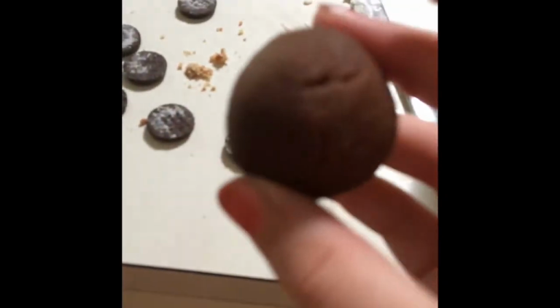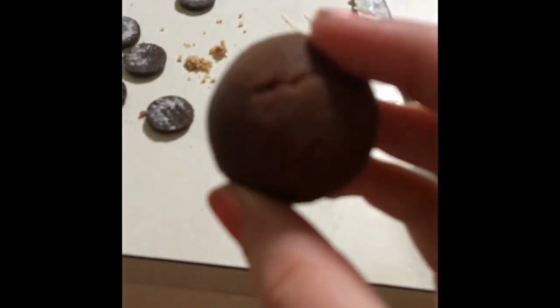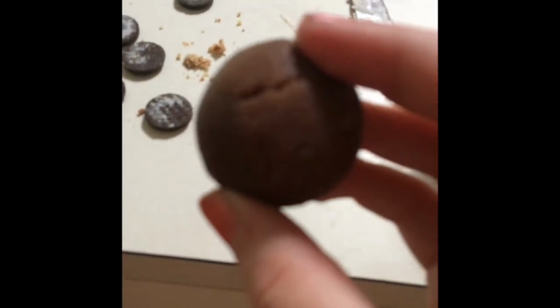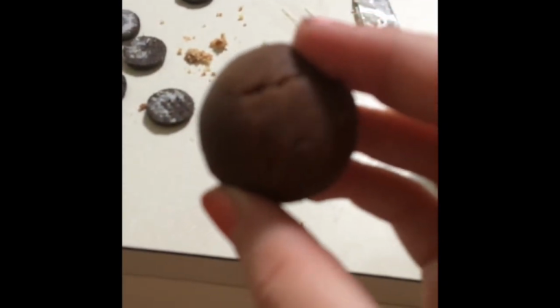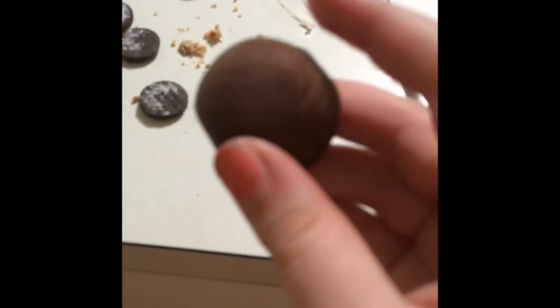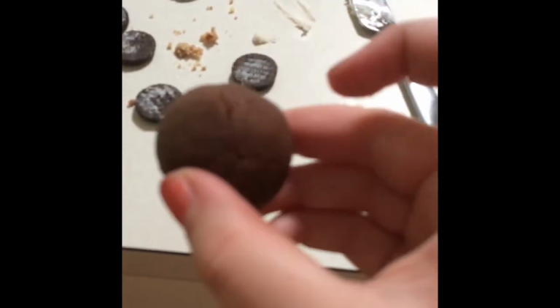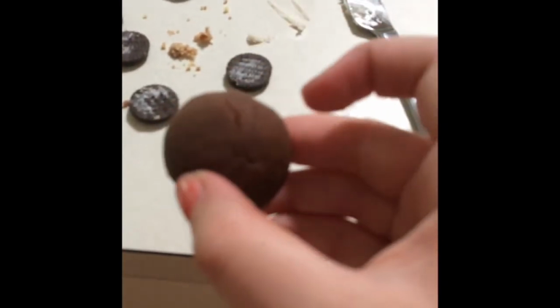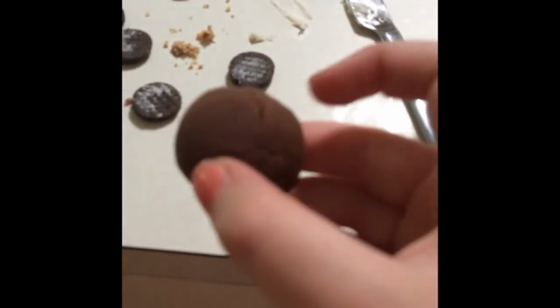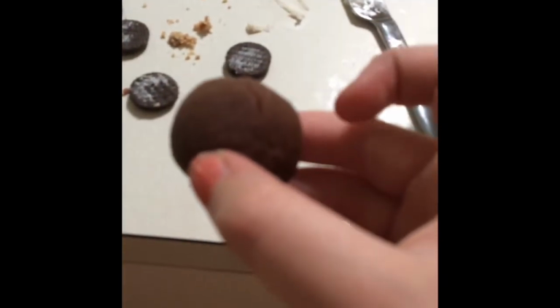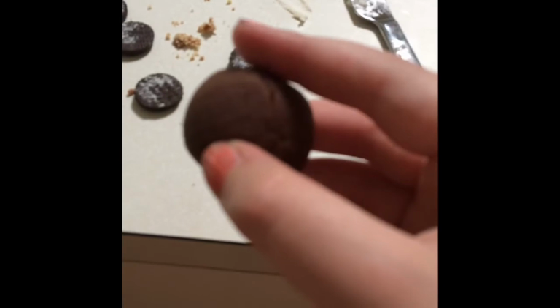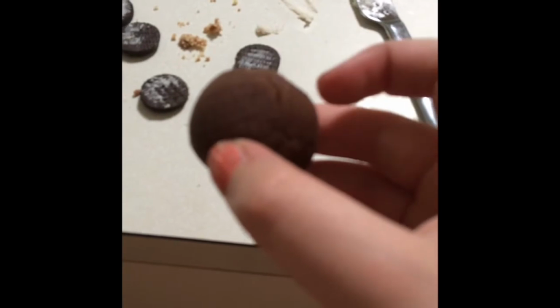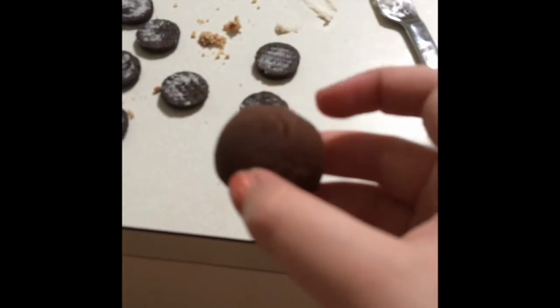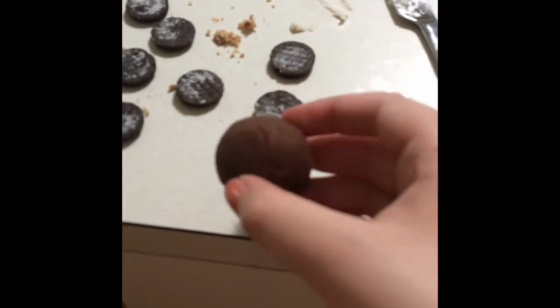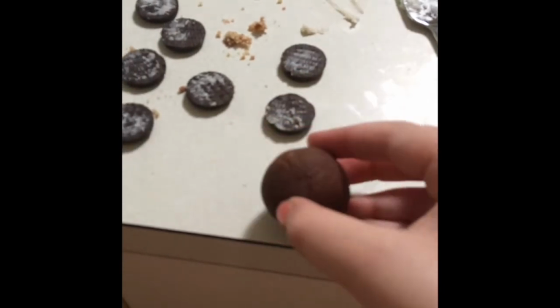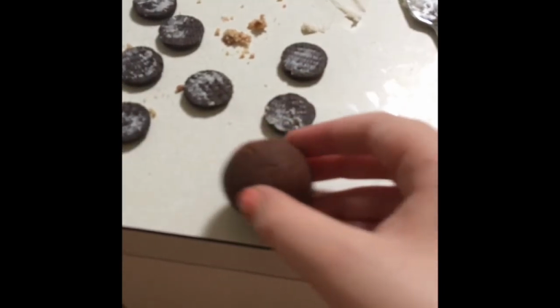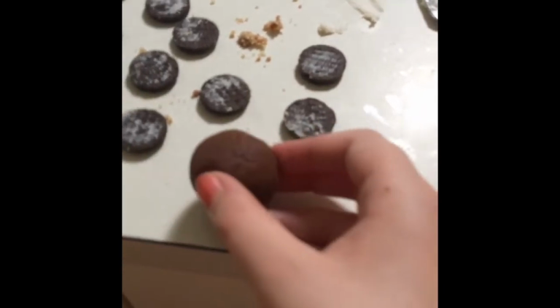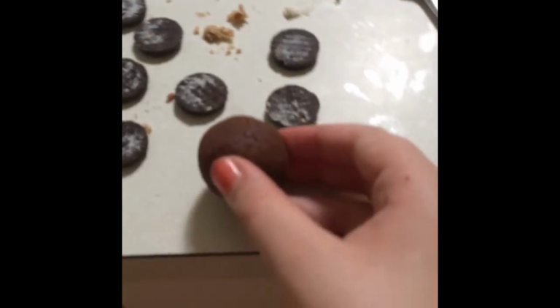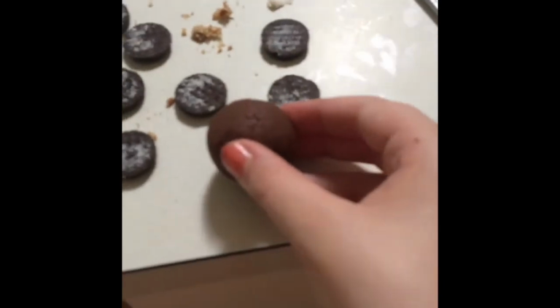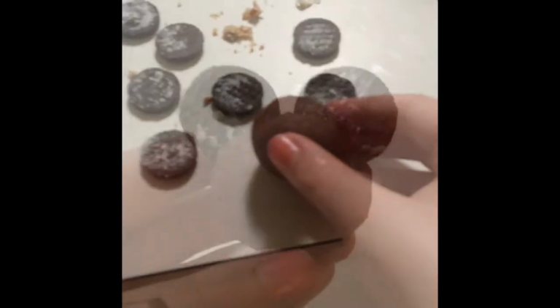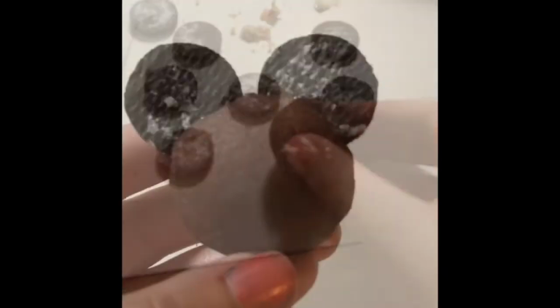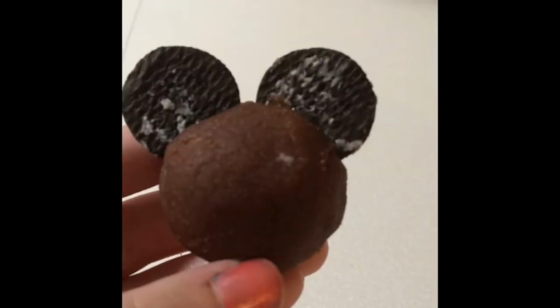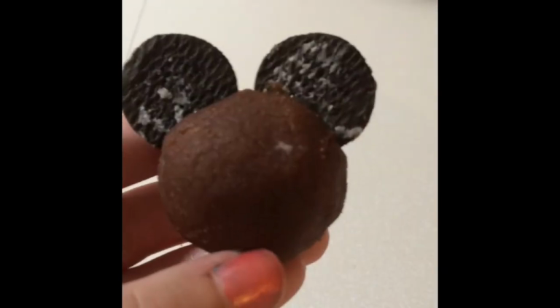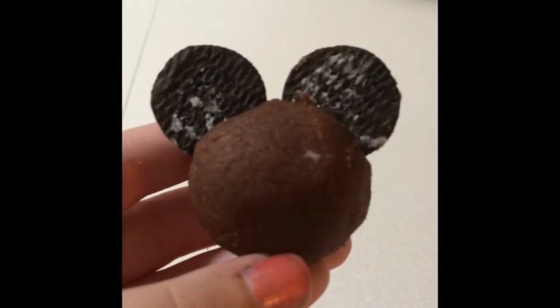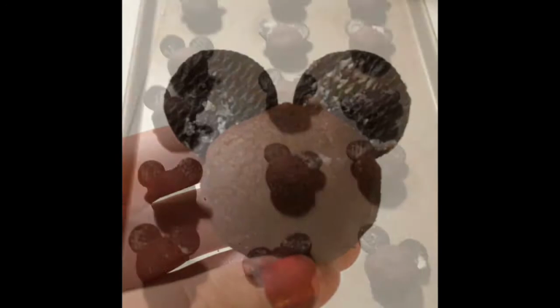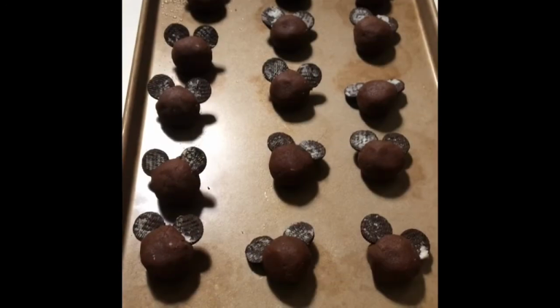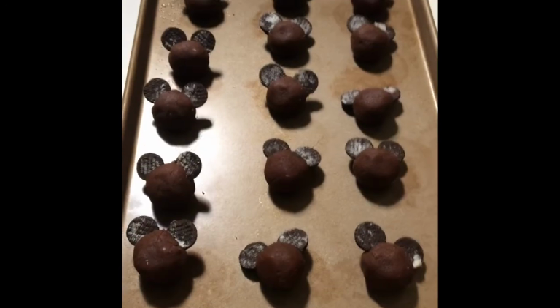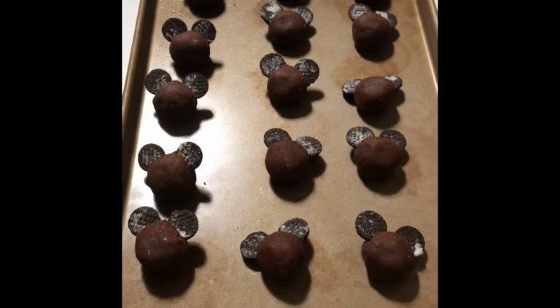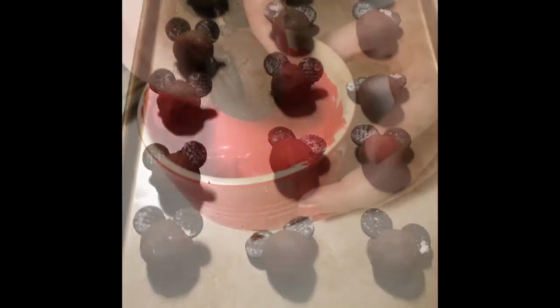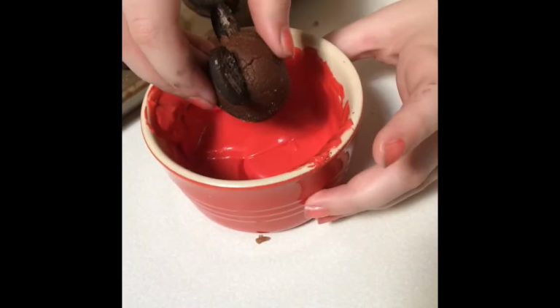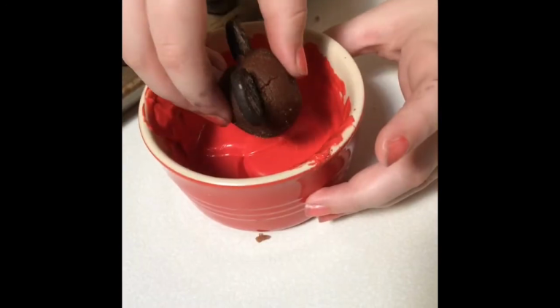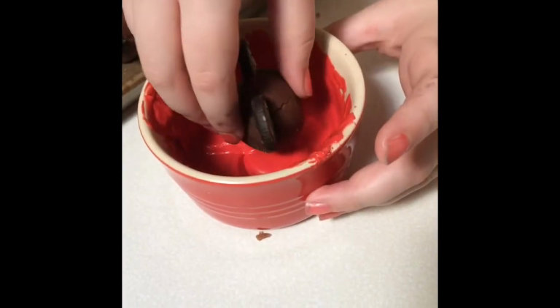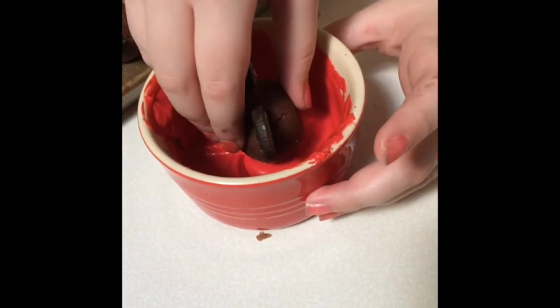Take your cake pop and with a butter knife, cut two slits on the top and with a little bit of melted chocolate, stick your Oreos inside. Put it on a baking tray and freeze for about 5 minutes.